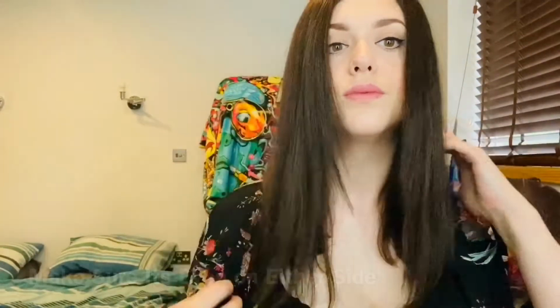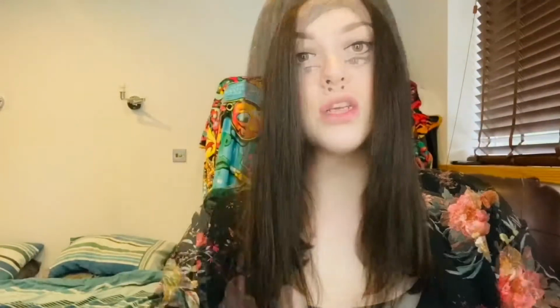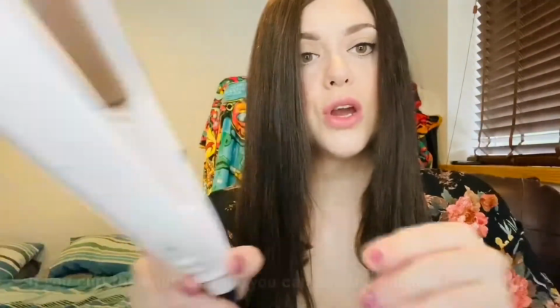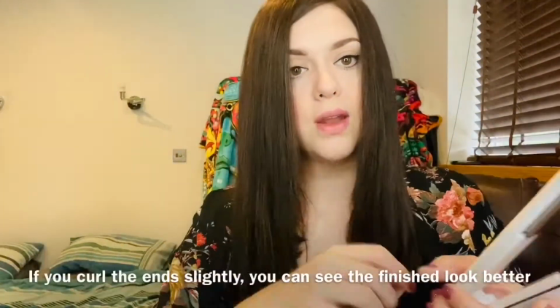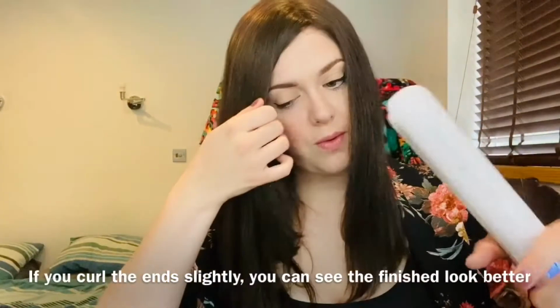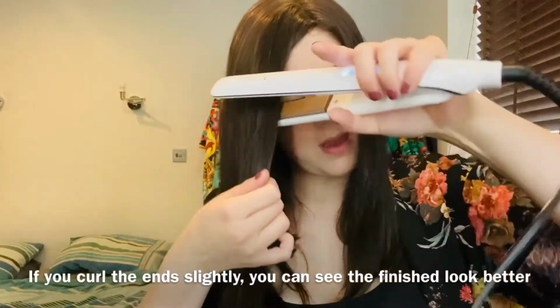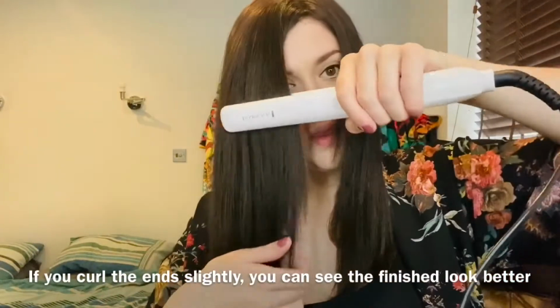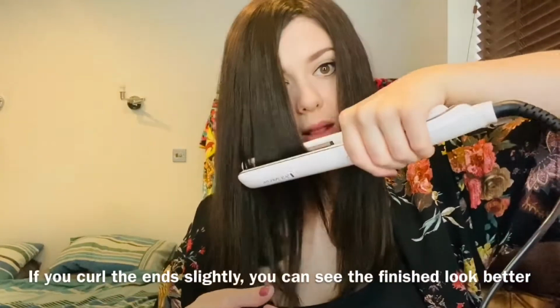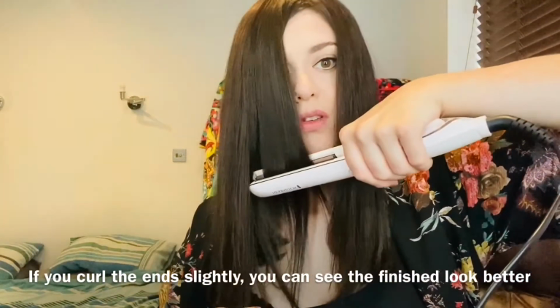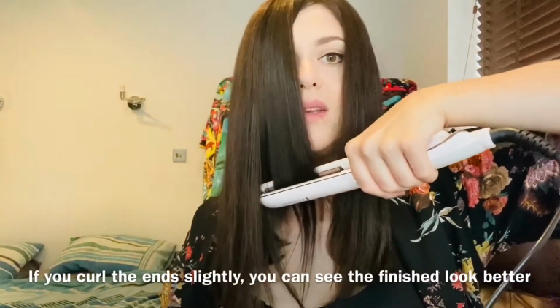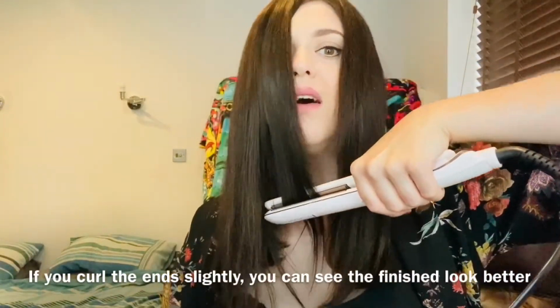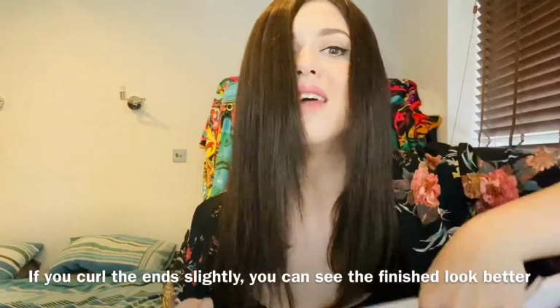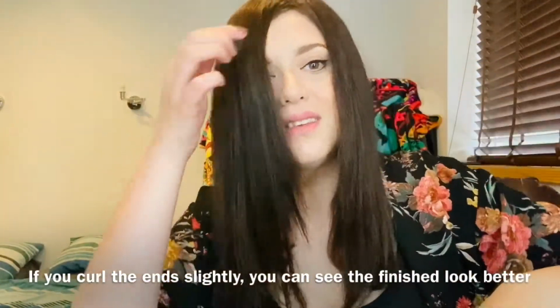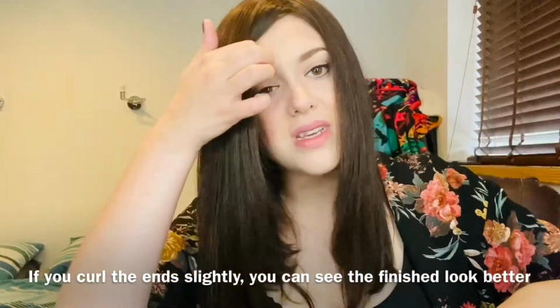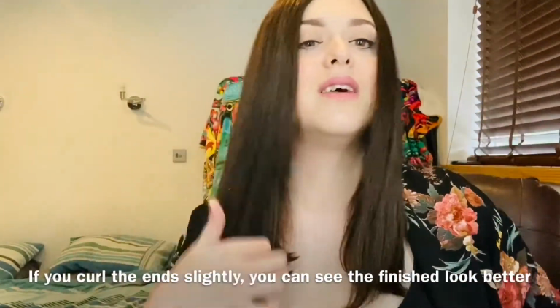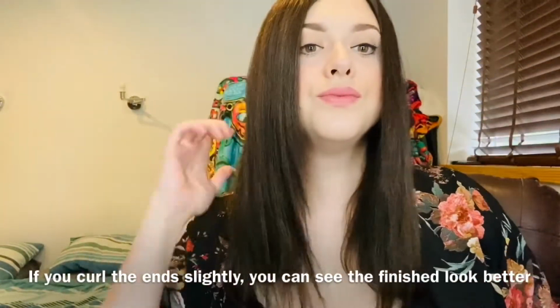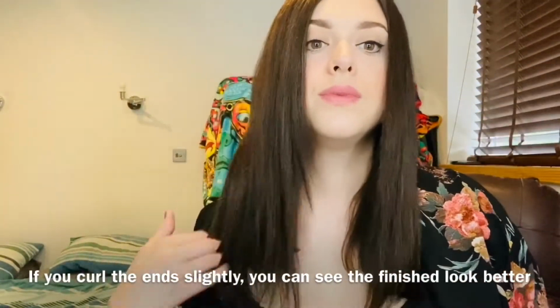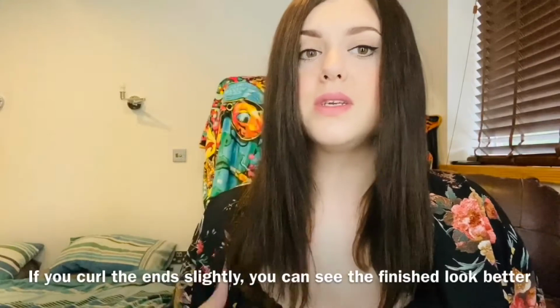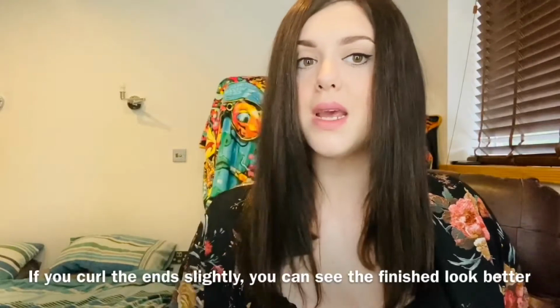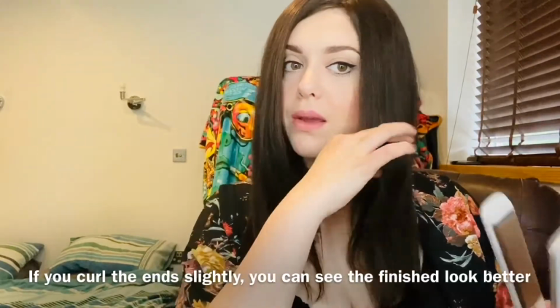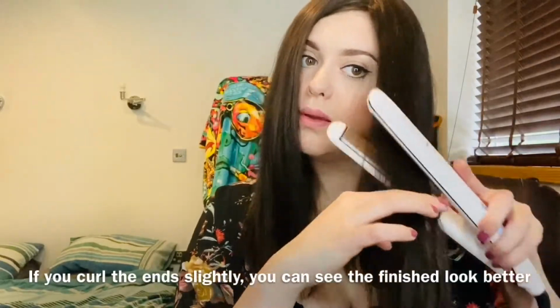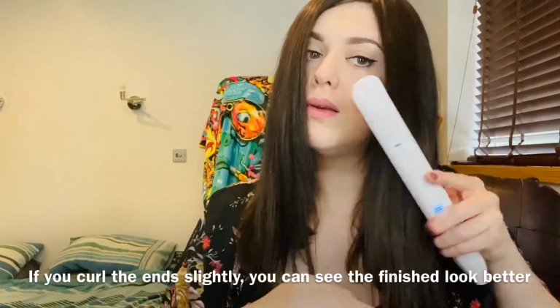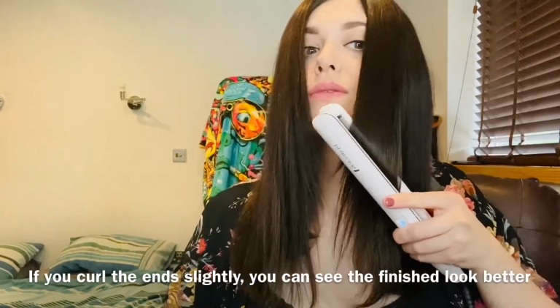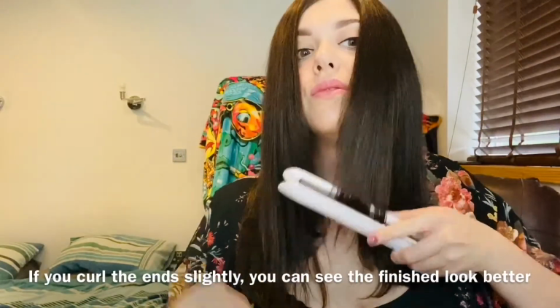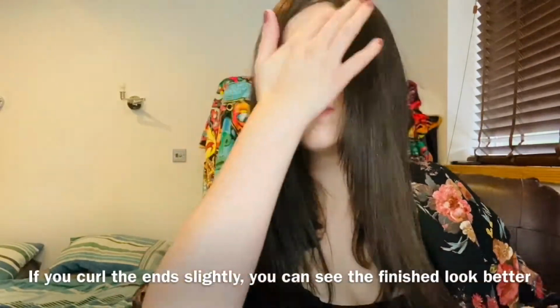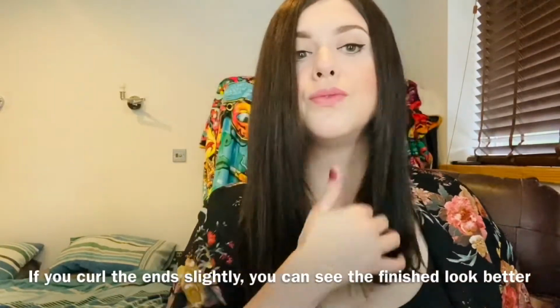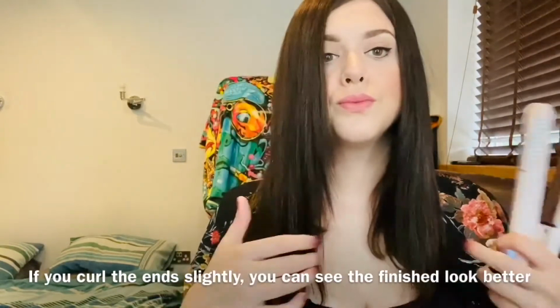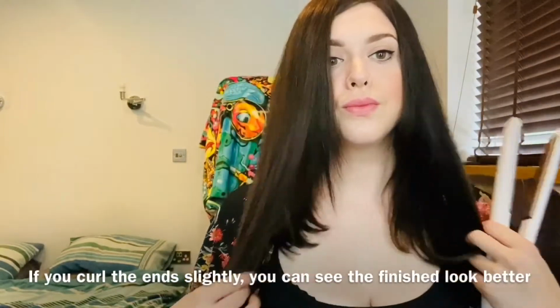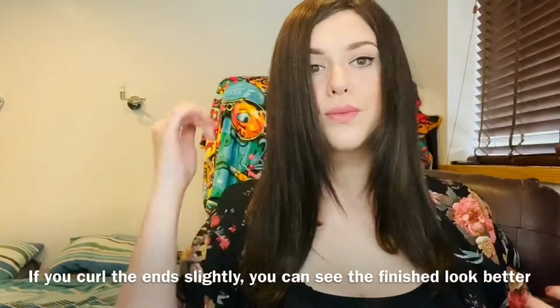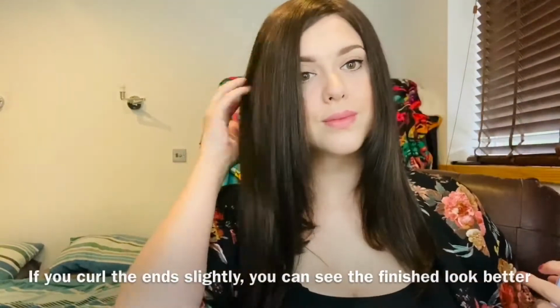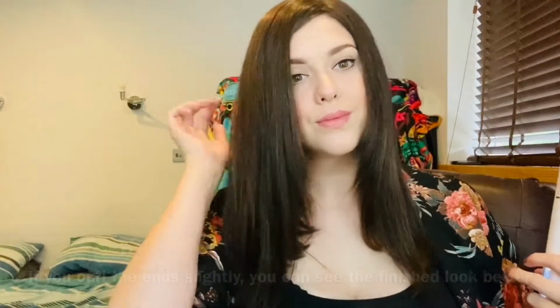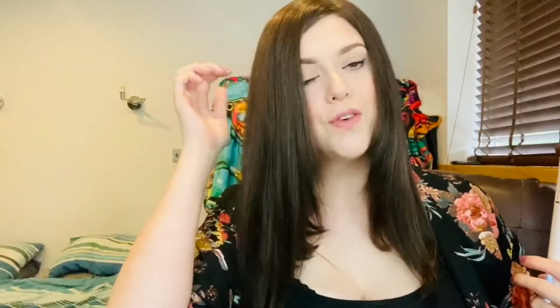Just to show you — if I was to curl them under, sort of Lindsay Lohan naughty style, you can just see it's fun.